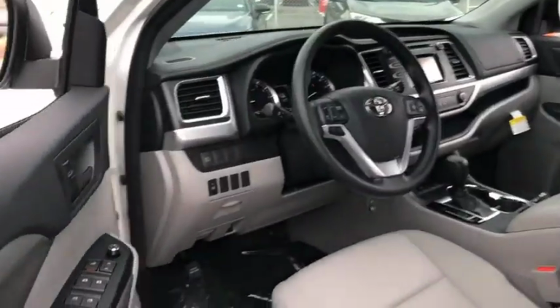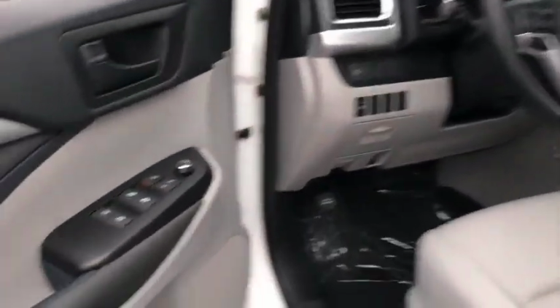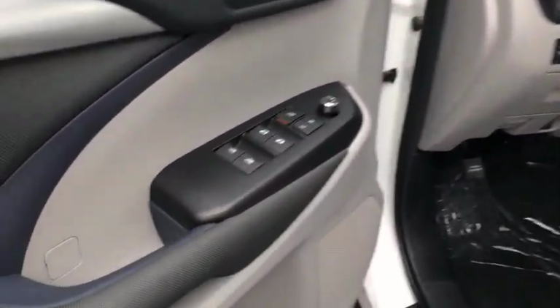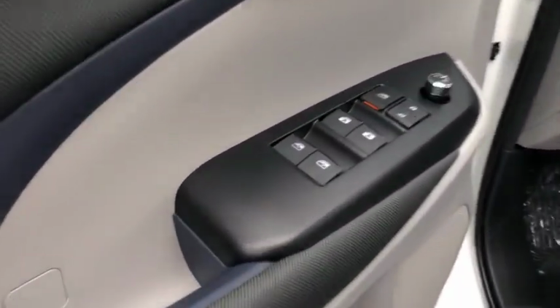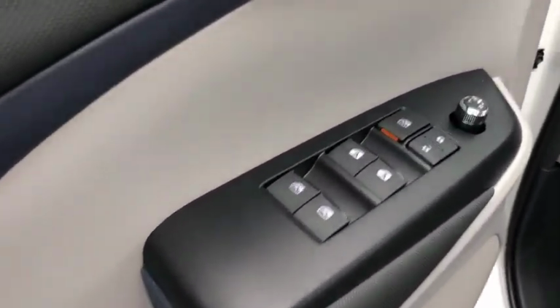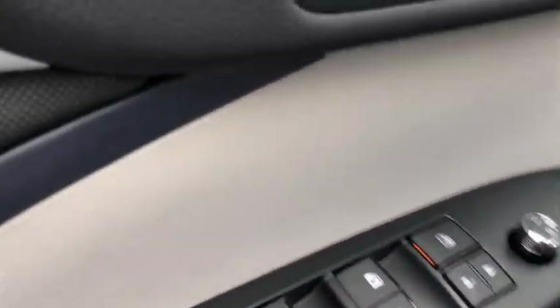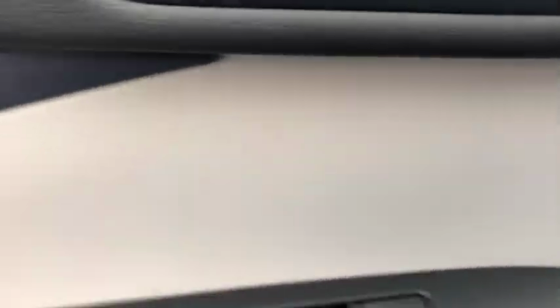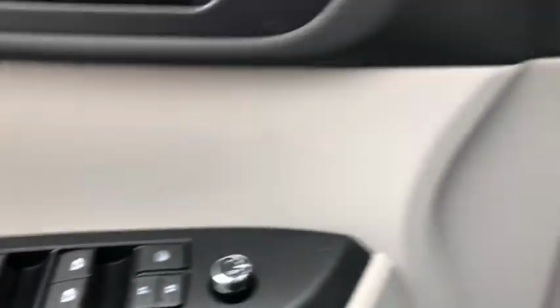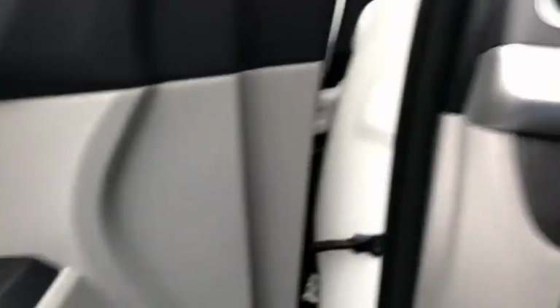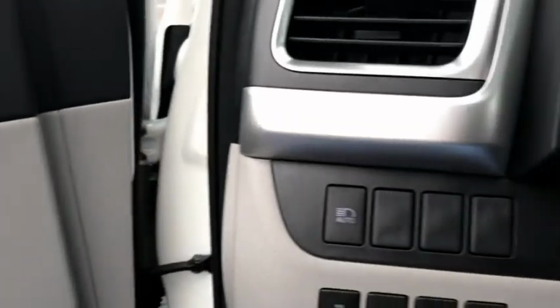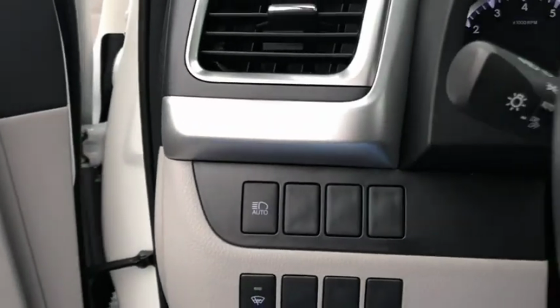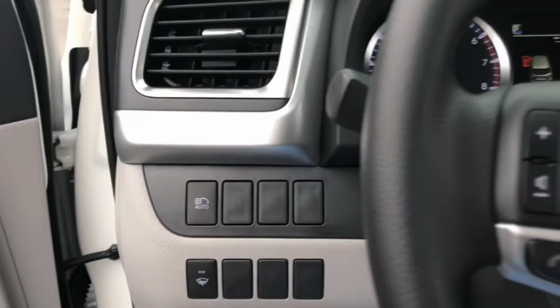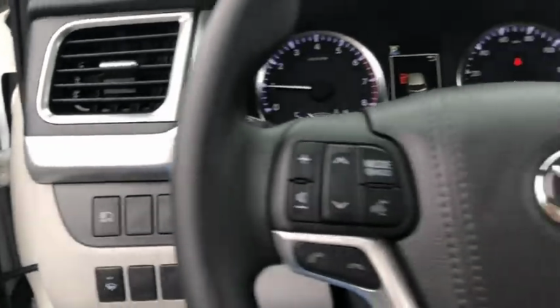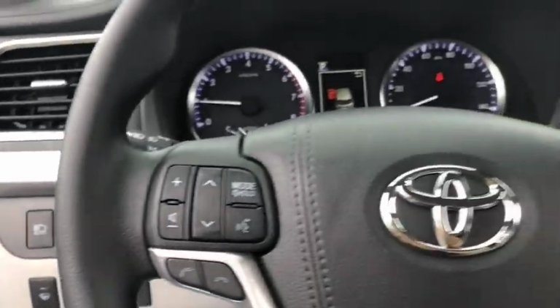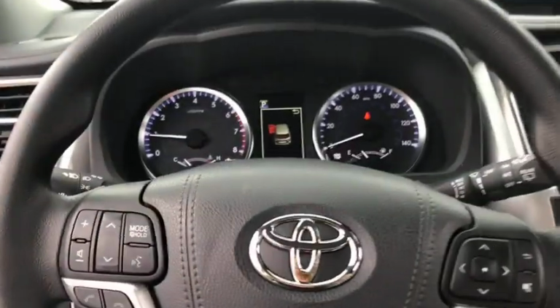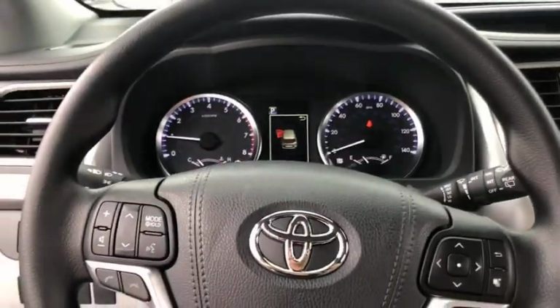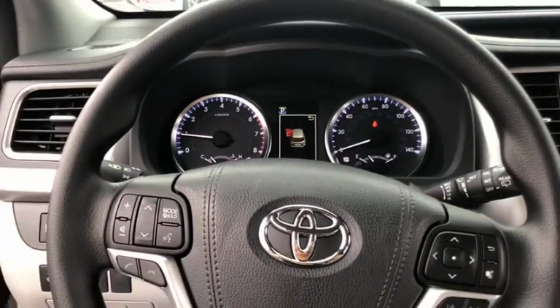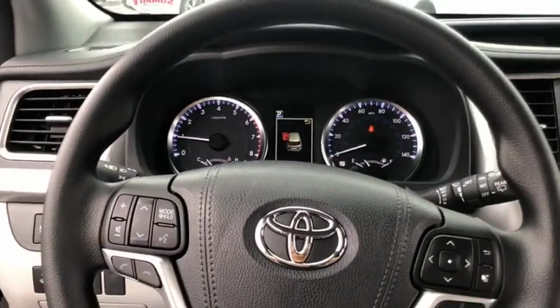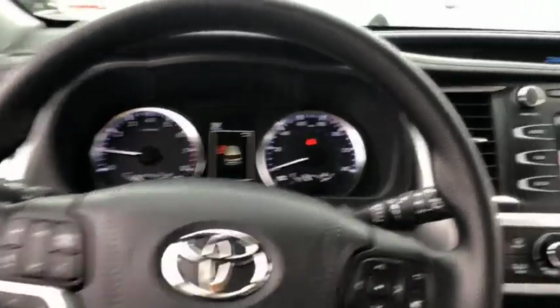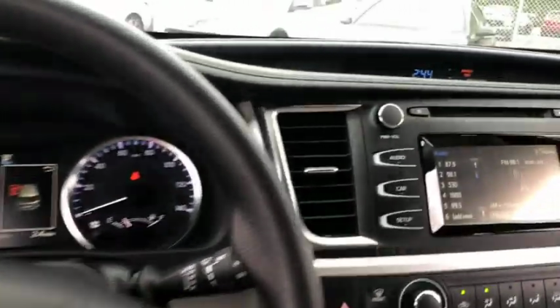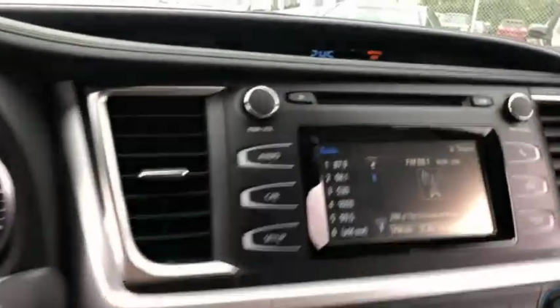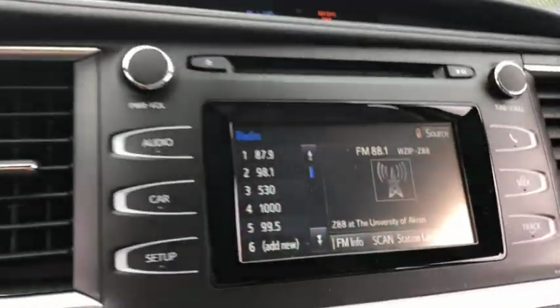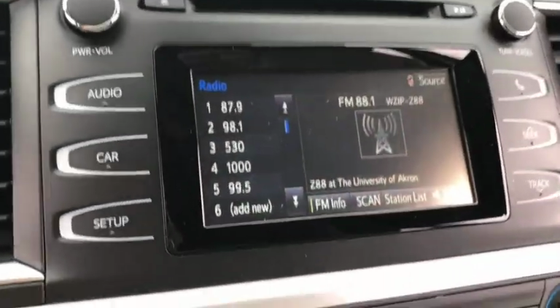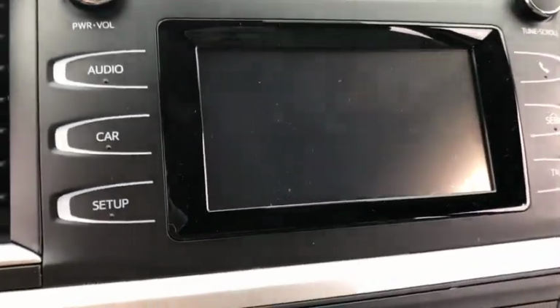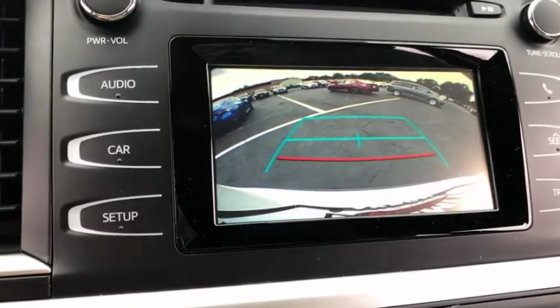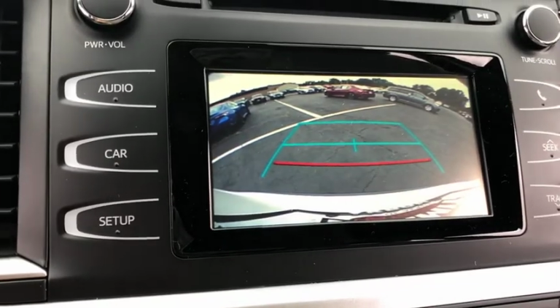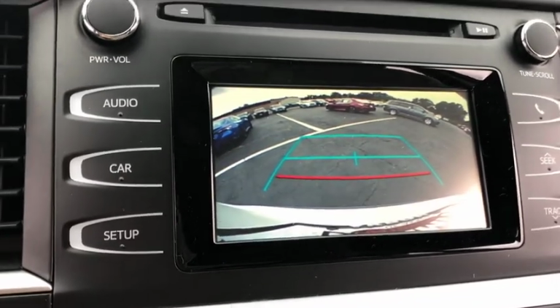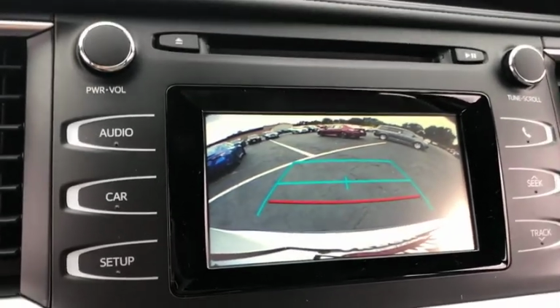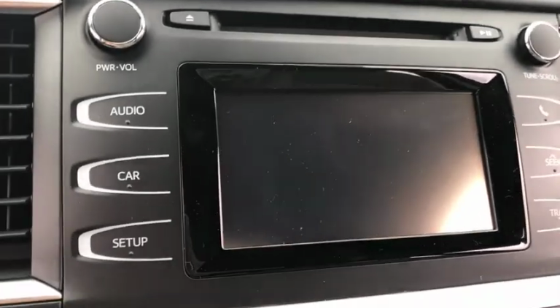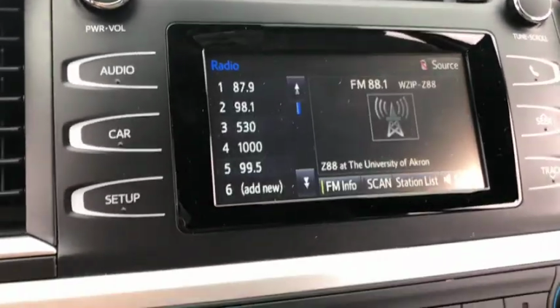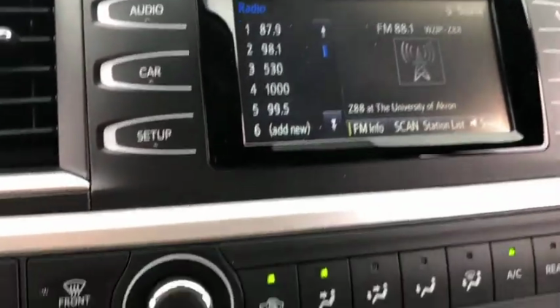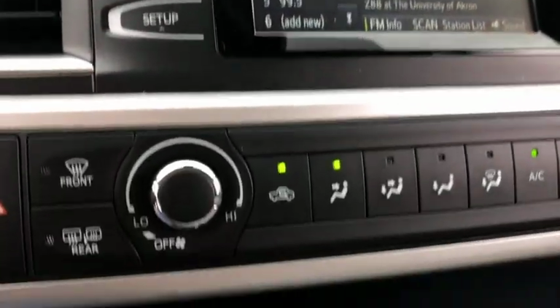This vehicle has less than 100 miles. Here are some of this vehicle's great options: traction control, backup camera, dual airbags, alloy wheels, power steering, four-wheel disc brakes, and electronic stability control.